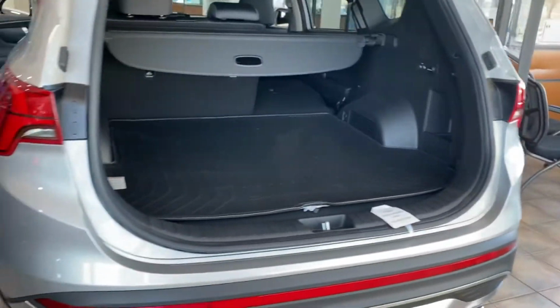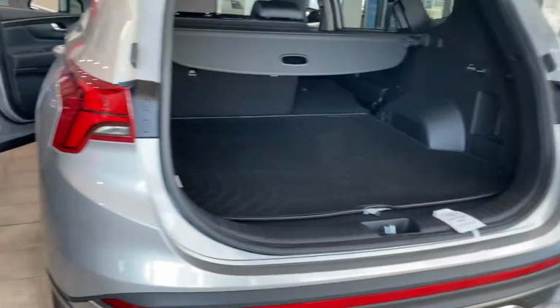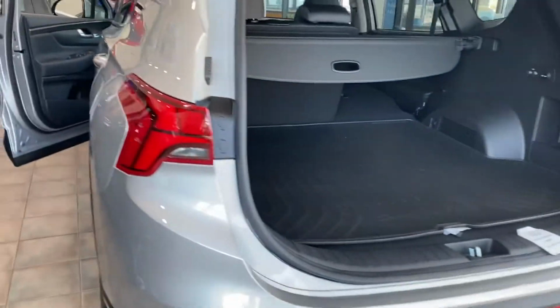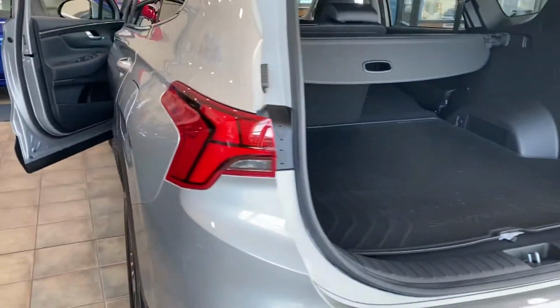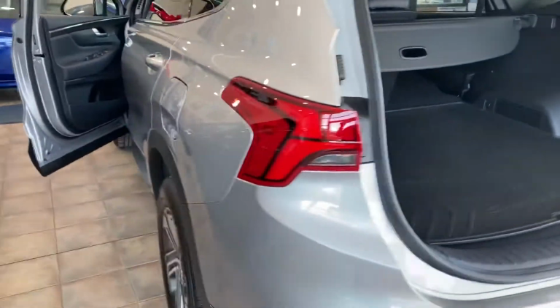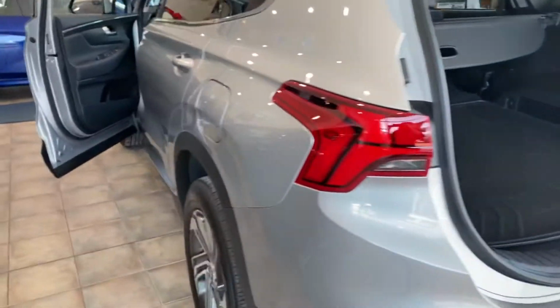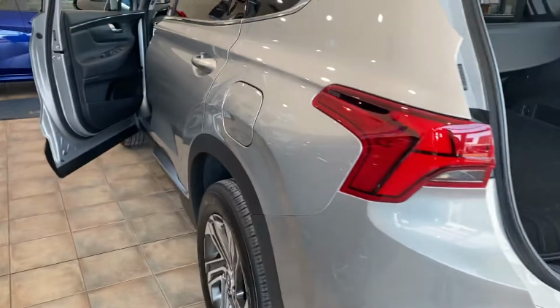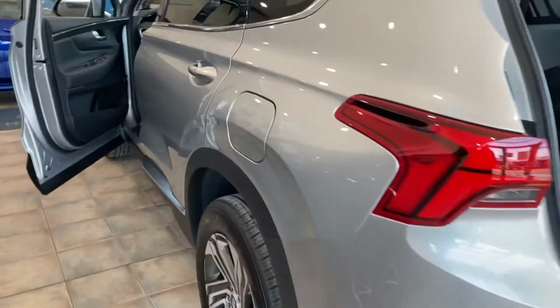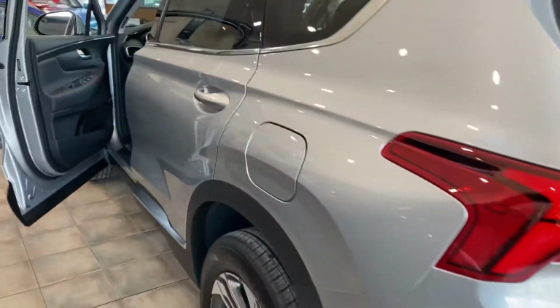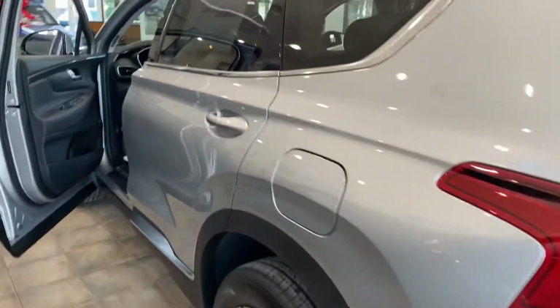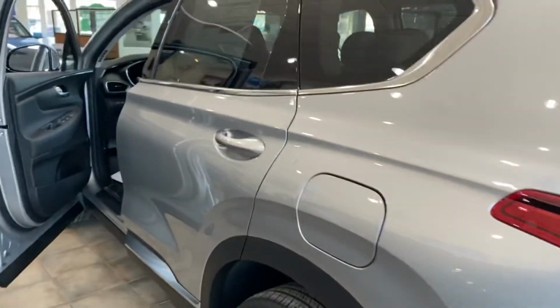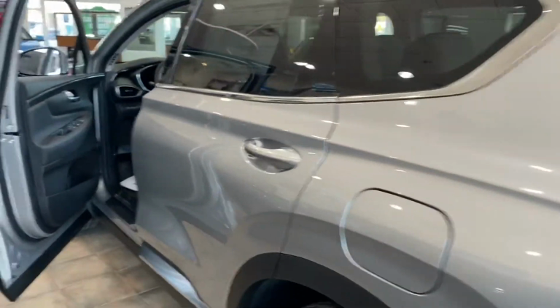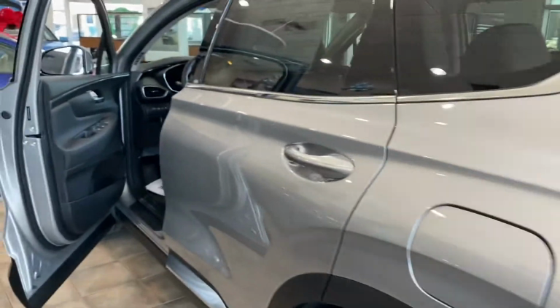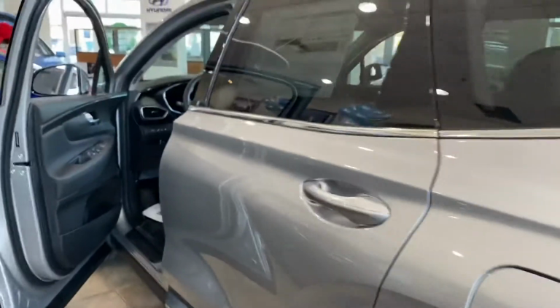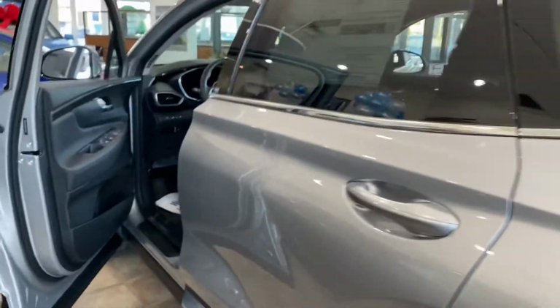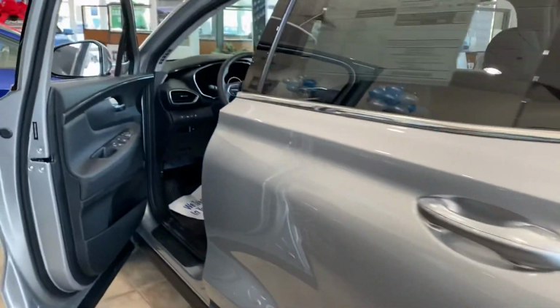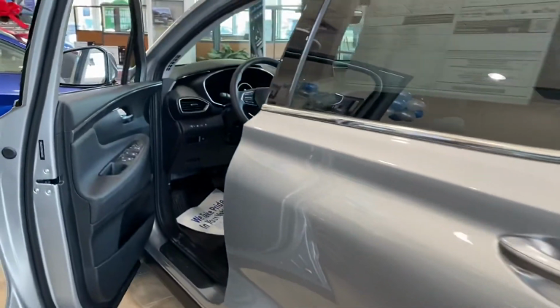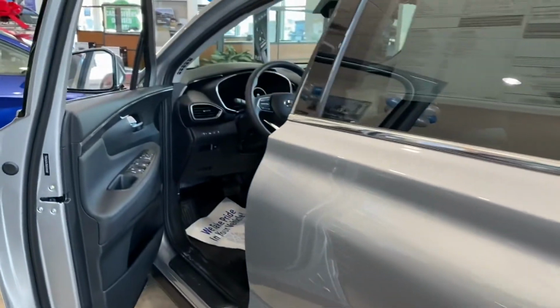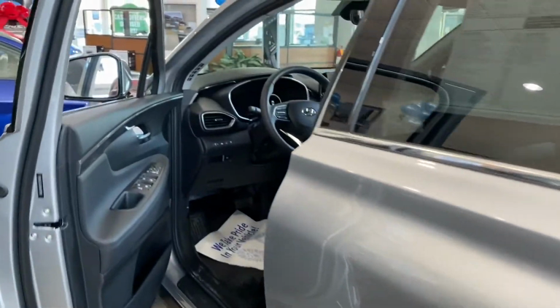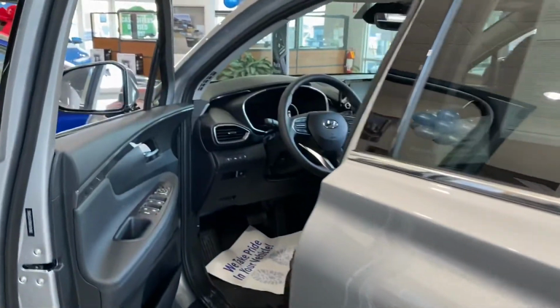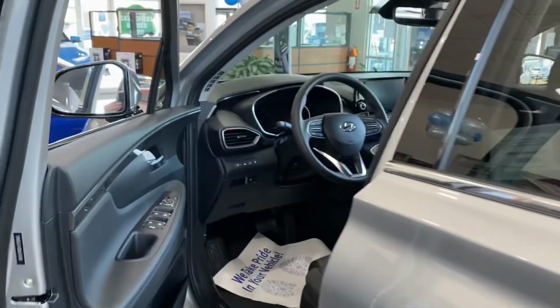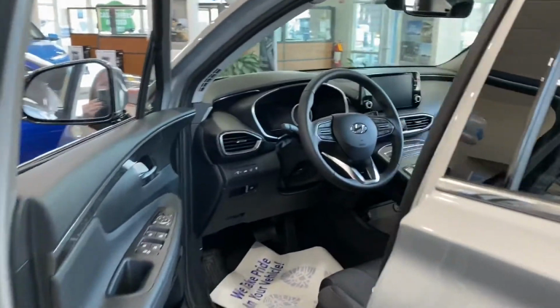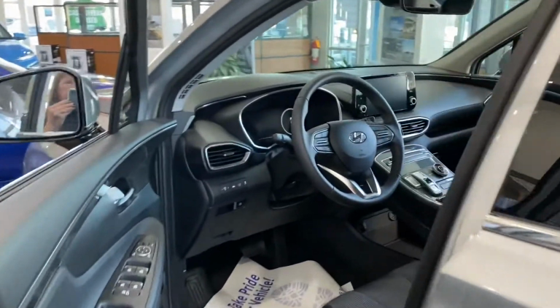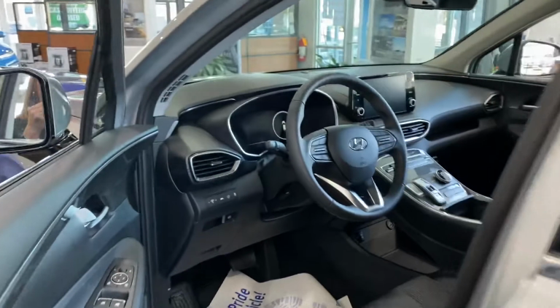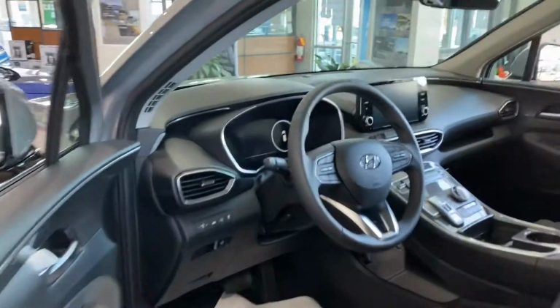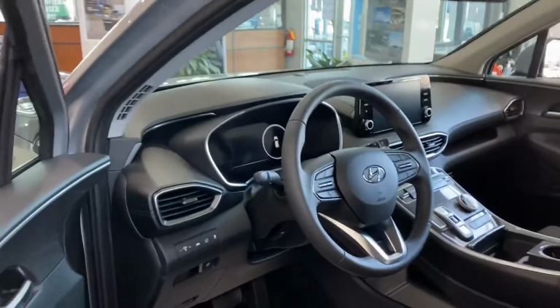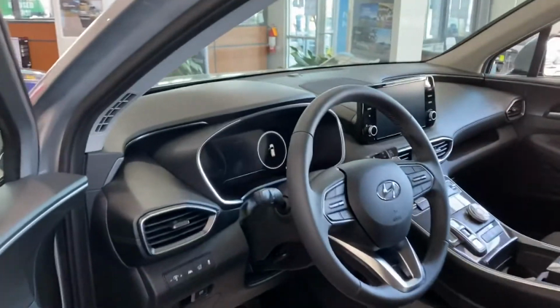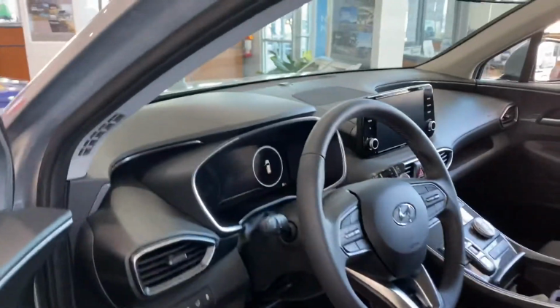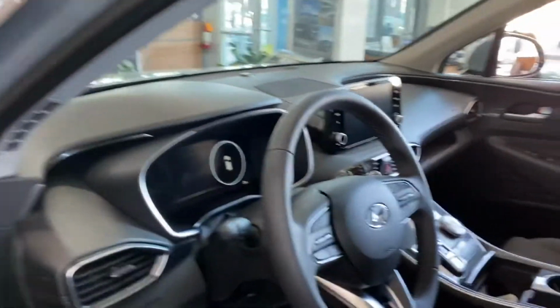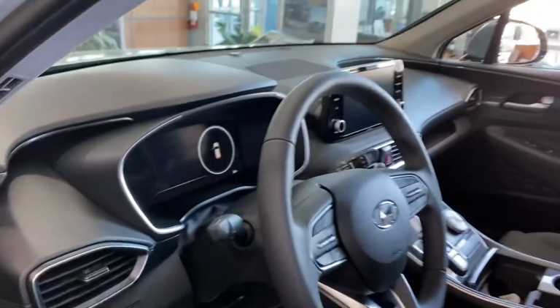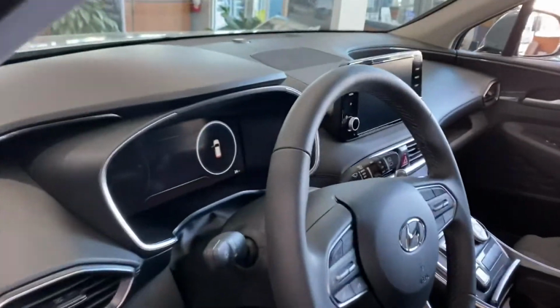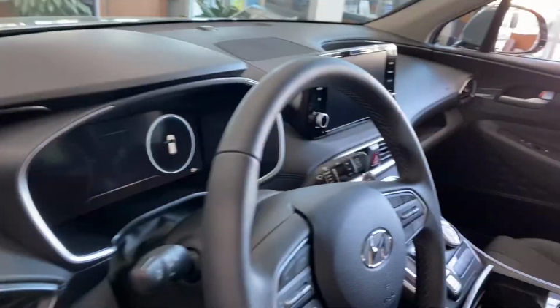All of the safety features that you've come to expect from Hyundai: rear cross traffic alert, blind spot detection mirrors, lane keep assist, smart cruise control, and heated seats in this one.